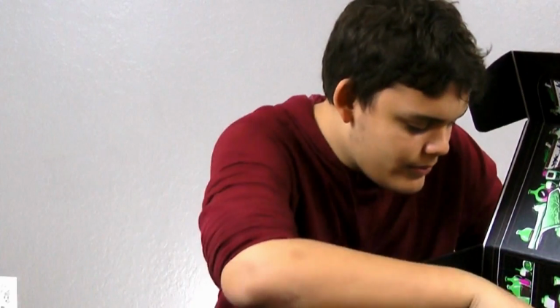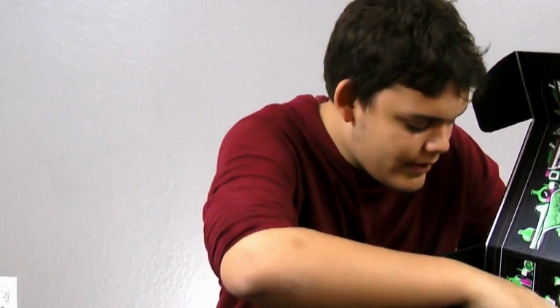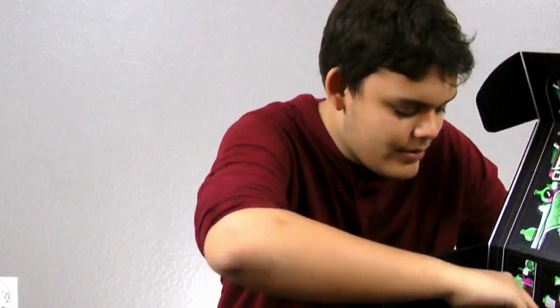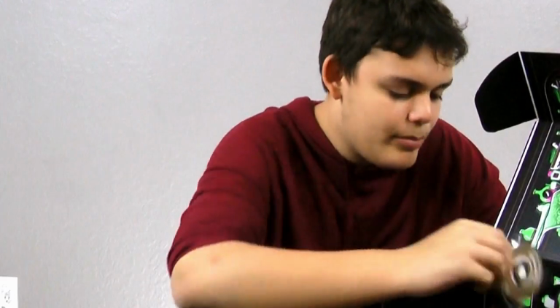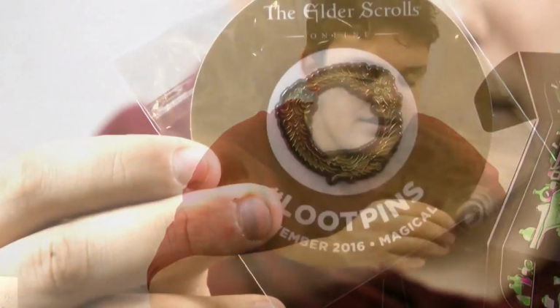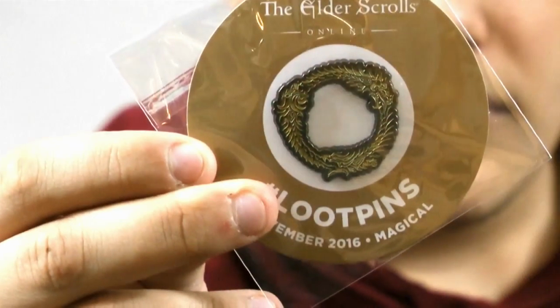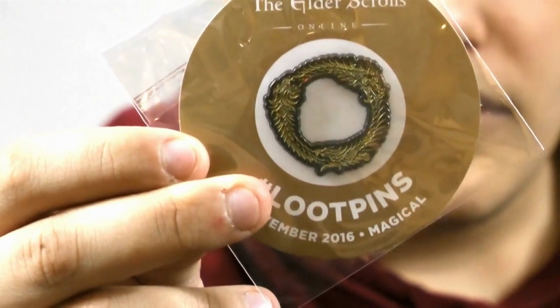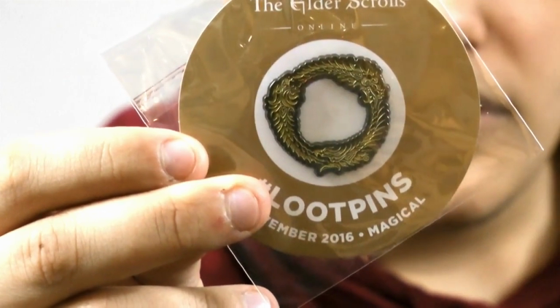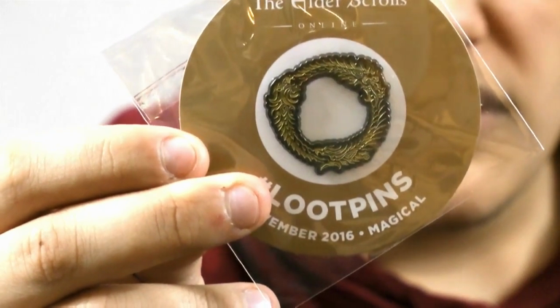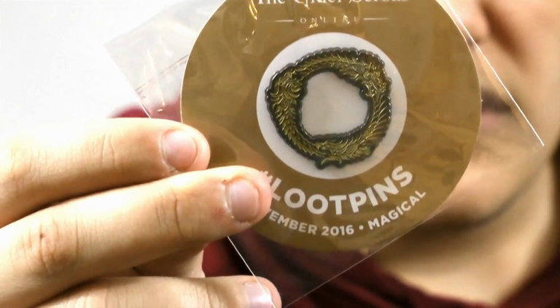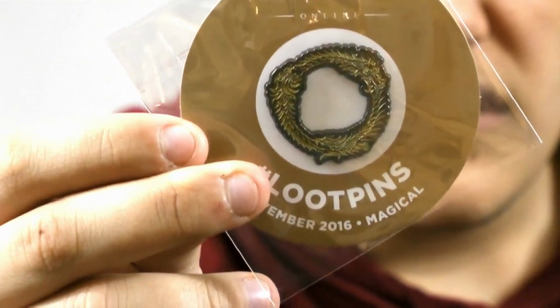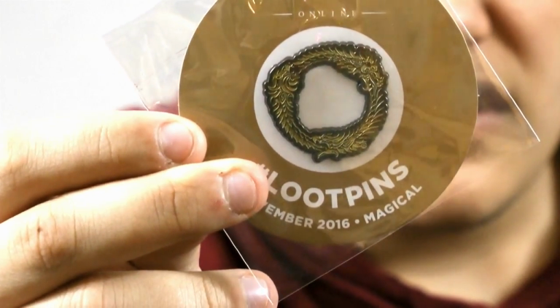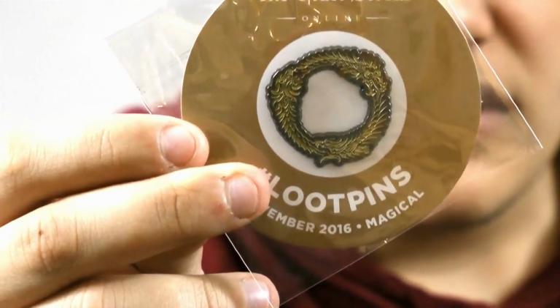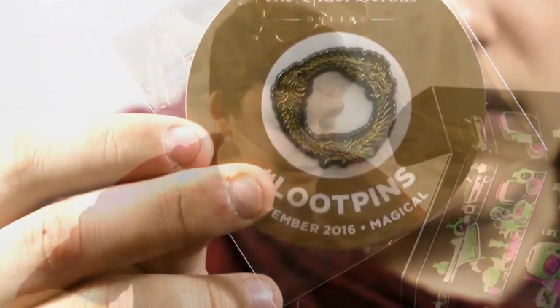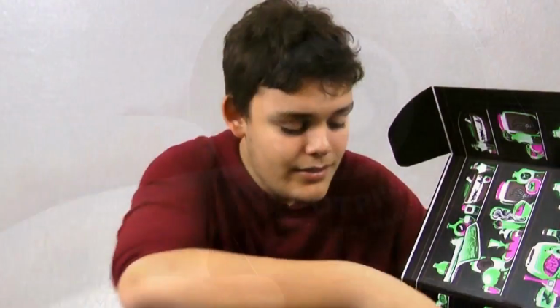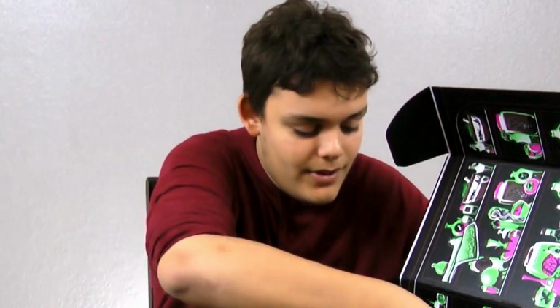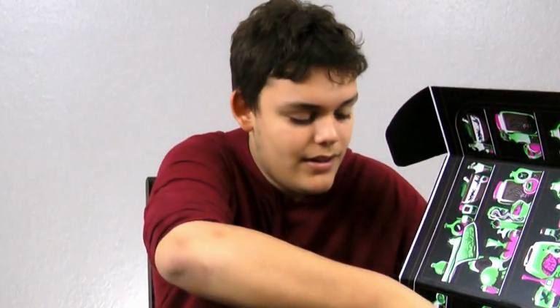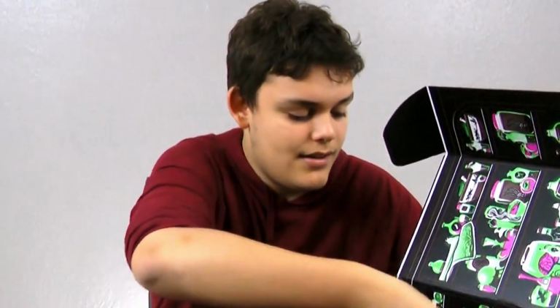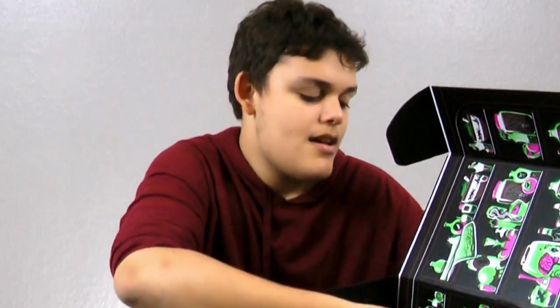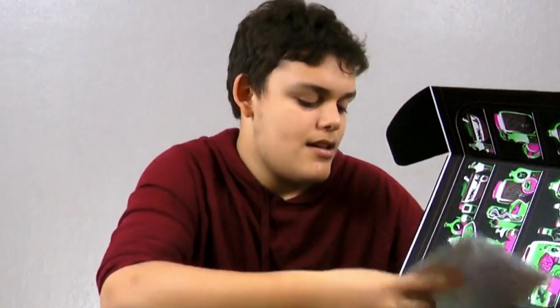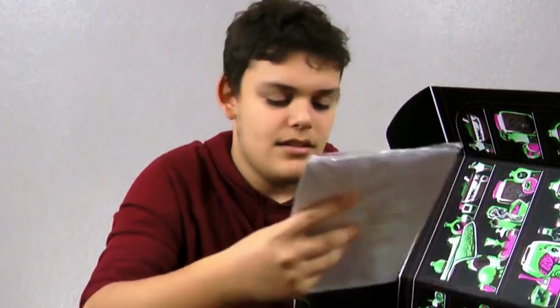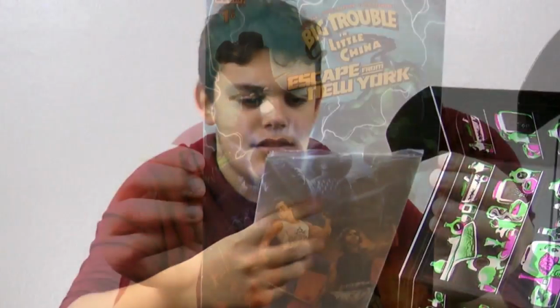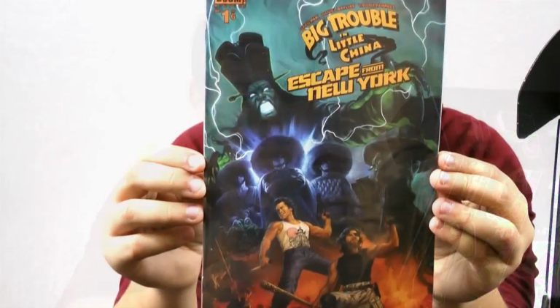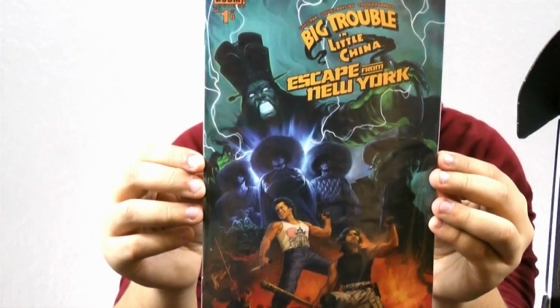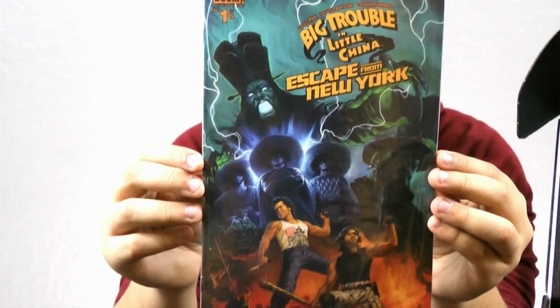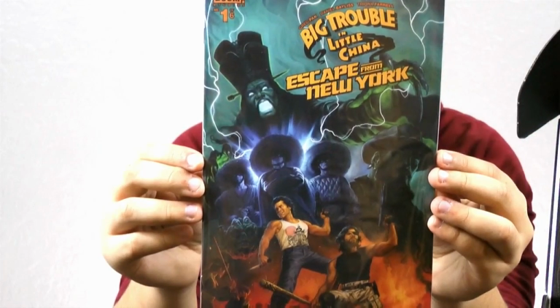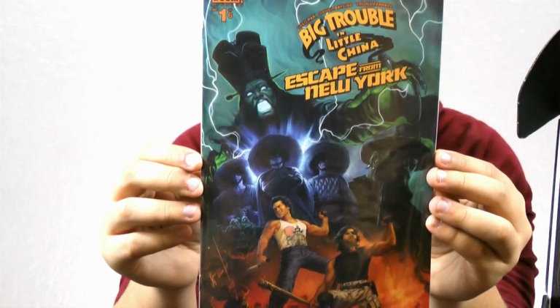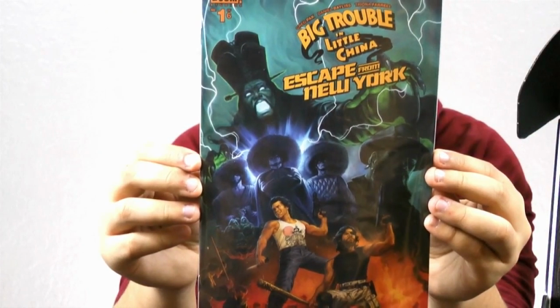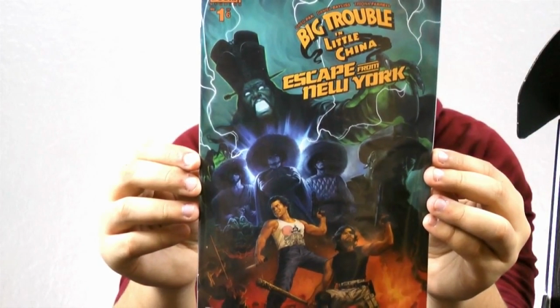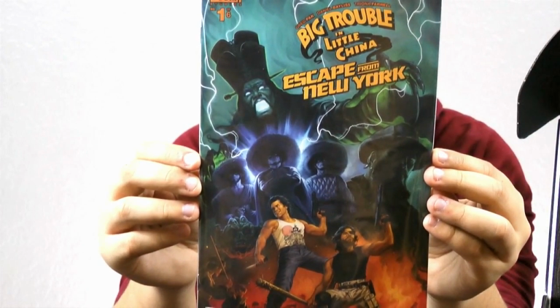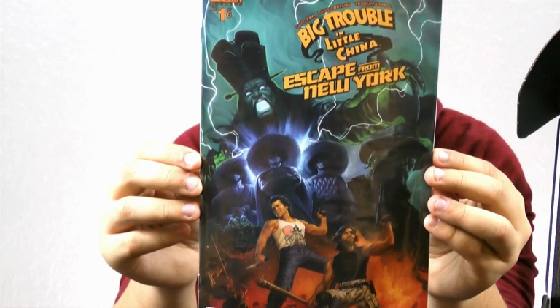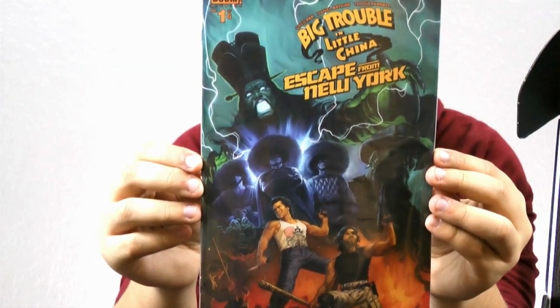Okay, next item, we've got a pin. Next item, it is a Big Trouble in Little China and Escape from New York comic book.